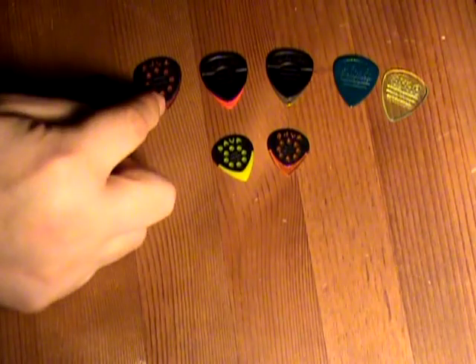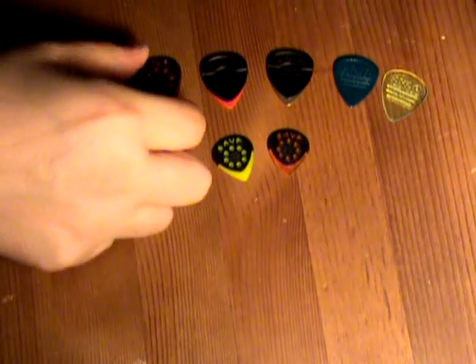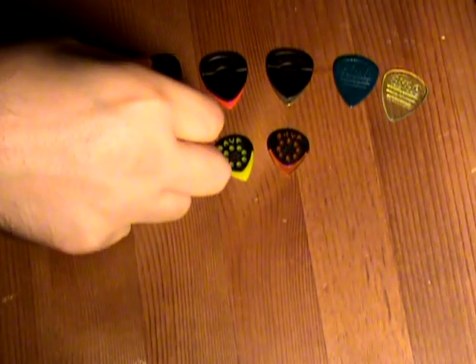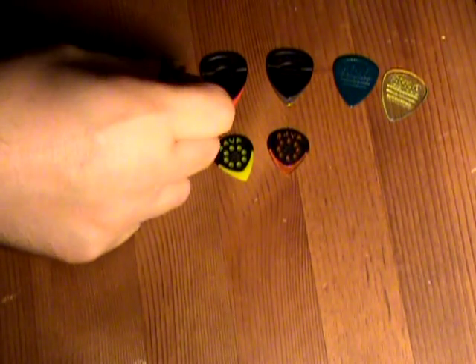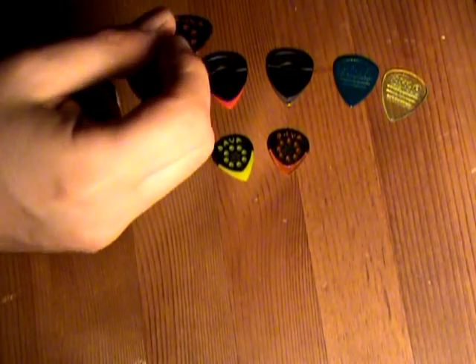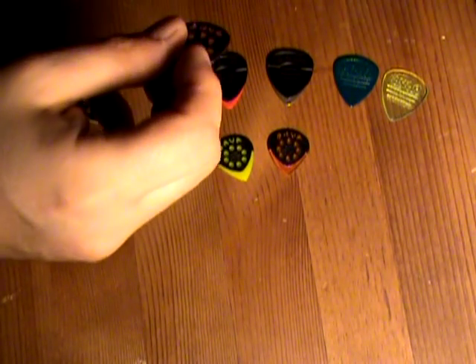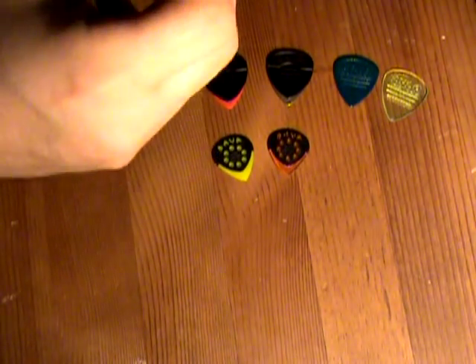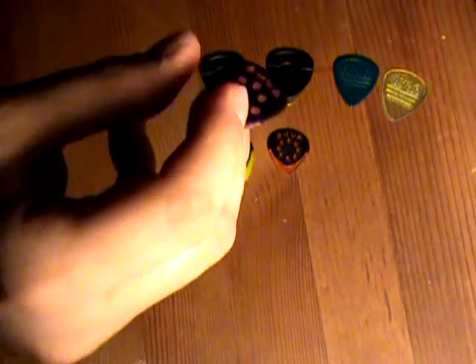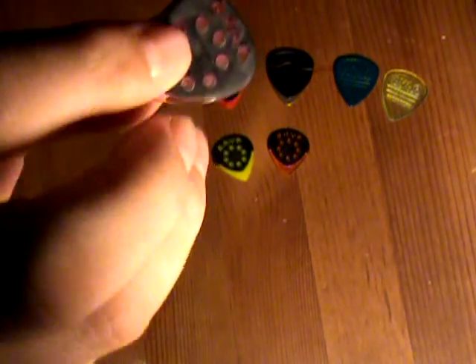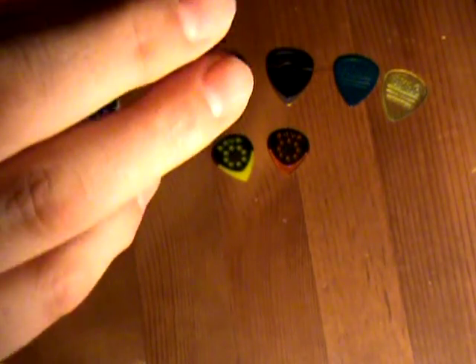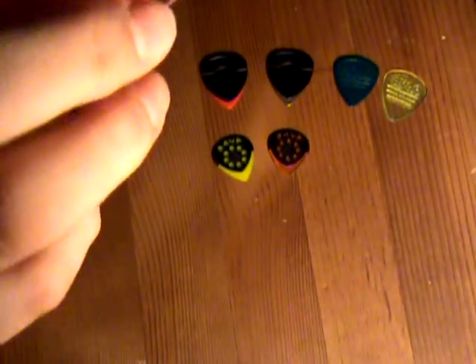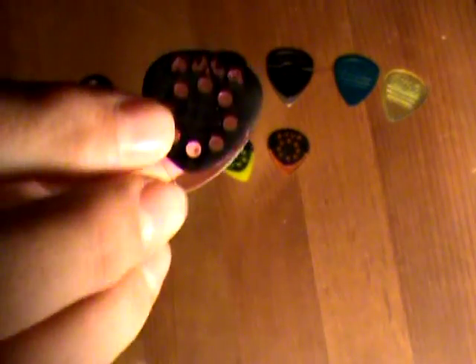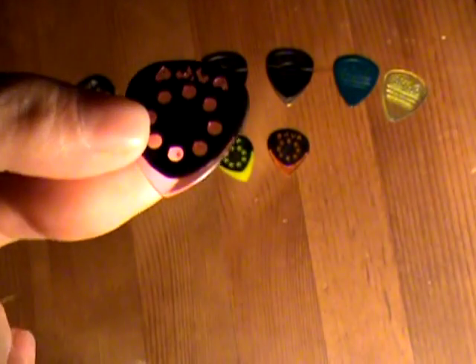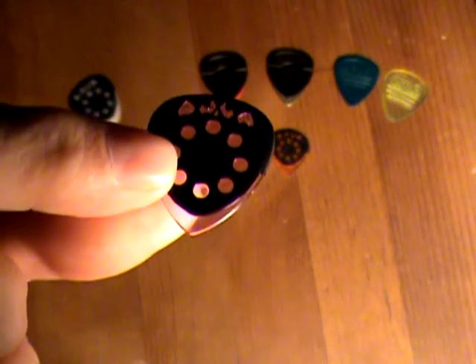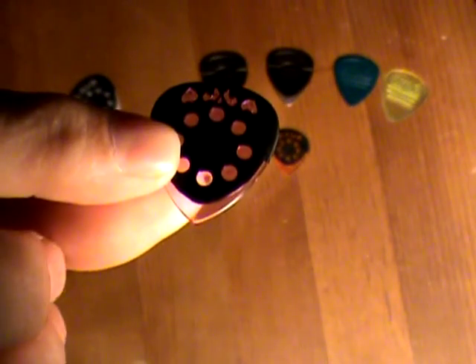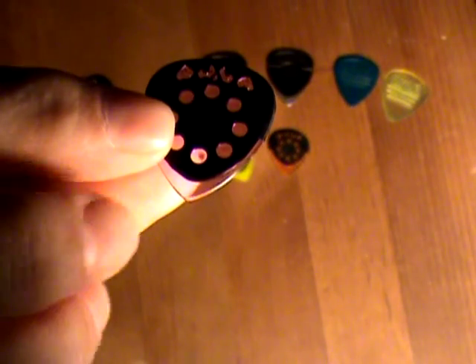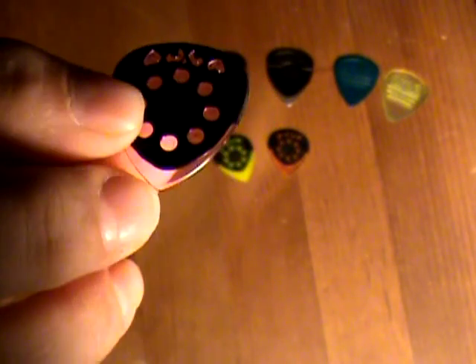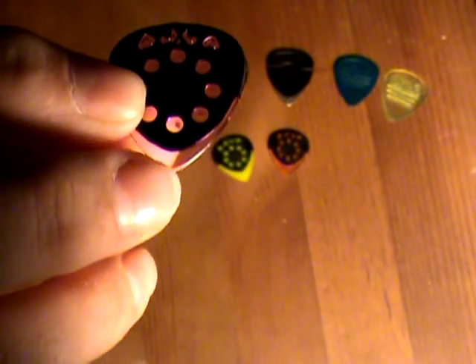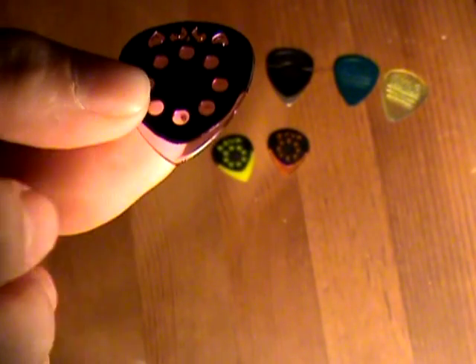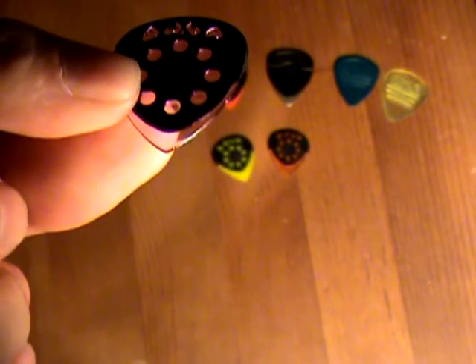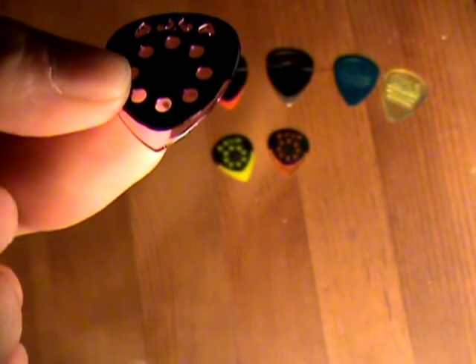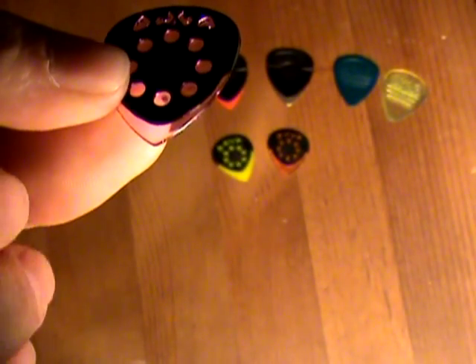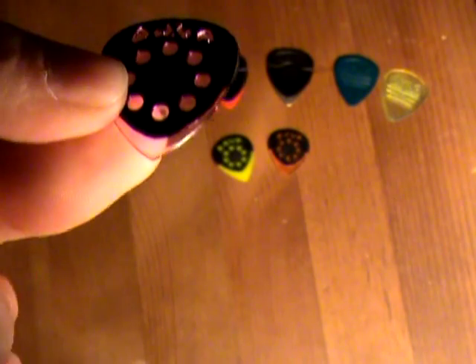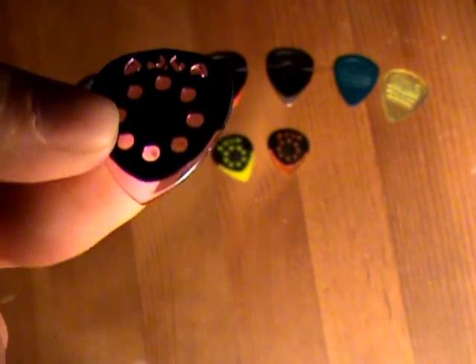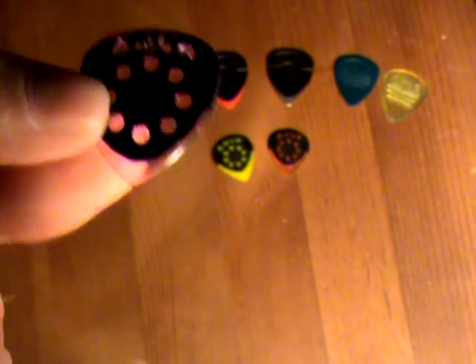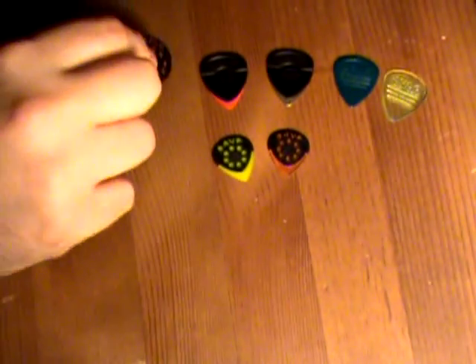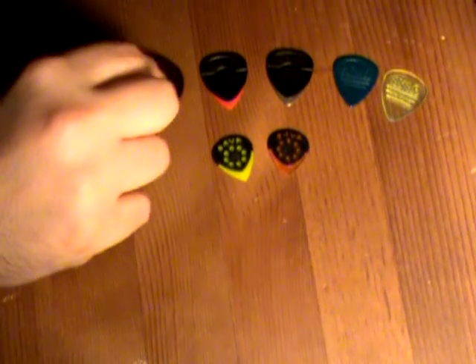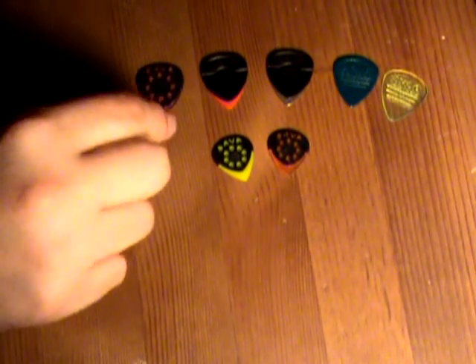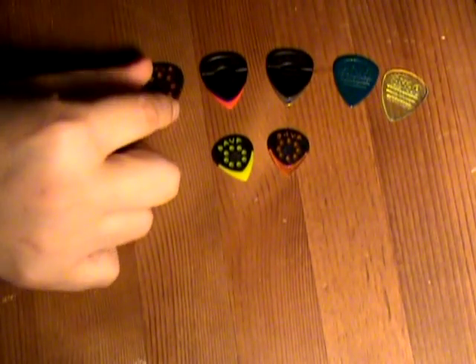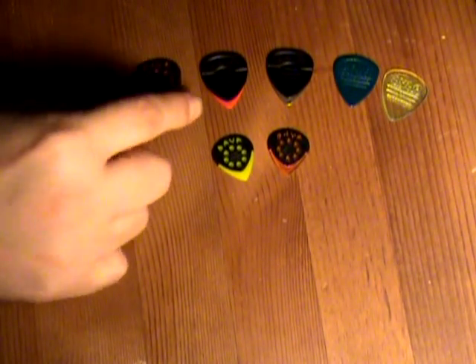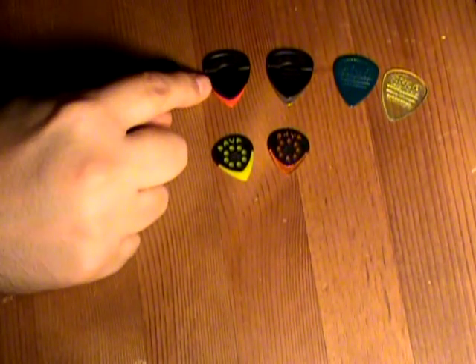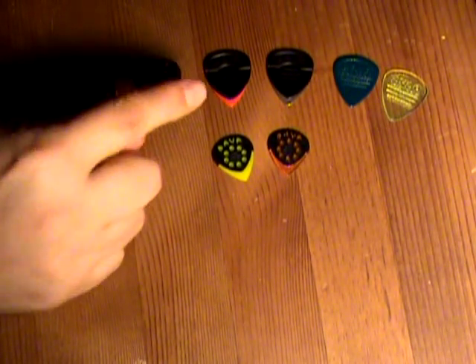Now here's the same kind of pick I use but a different material — it's a cool gel type of material and it feels like it's really fast, so I'm going to have a lot of fun with that too.